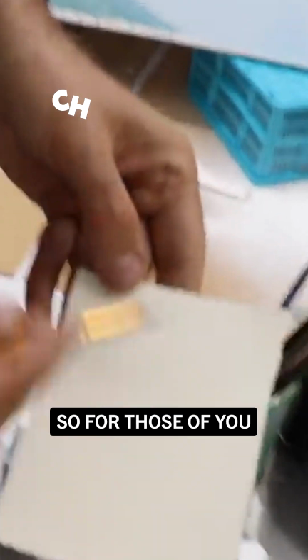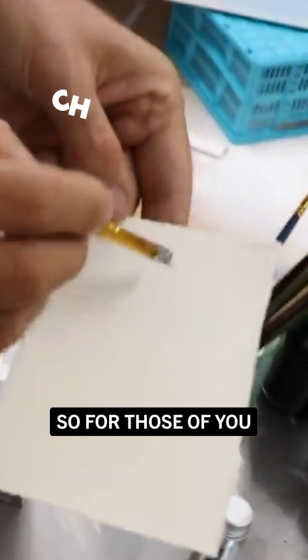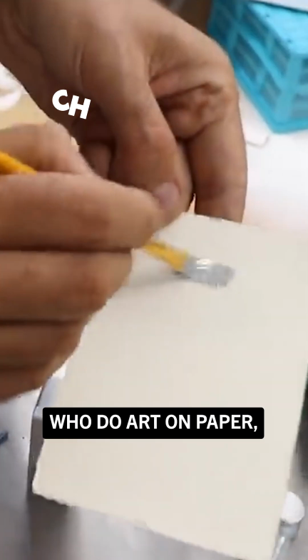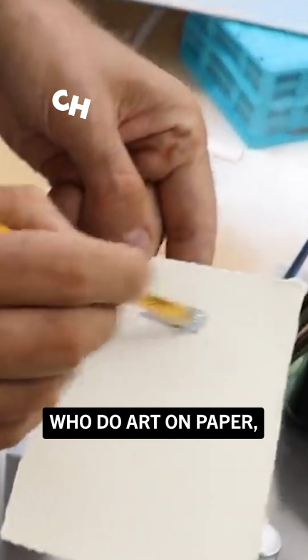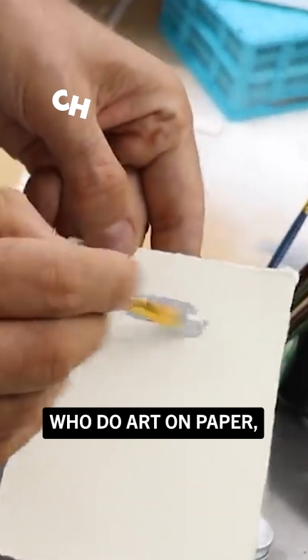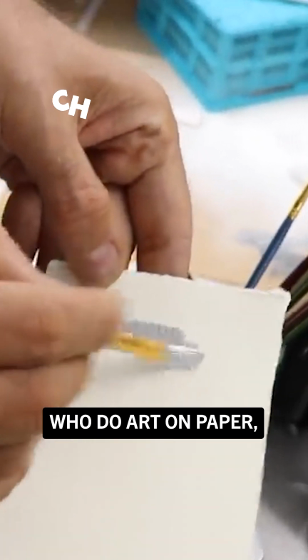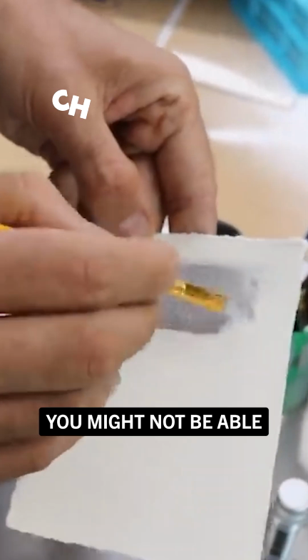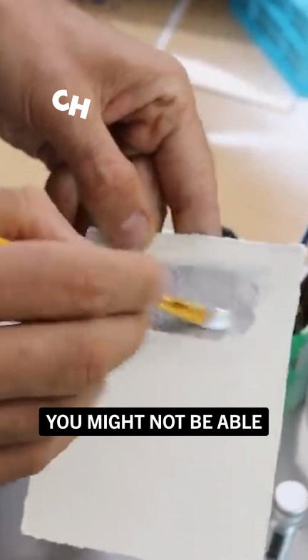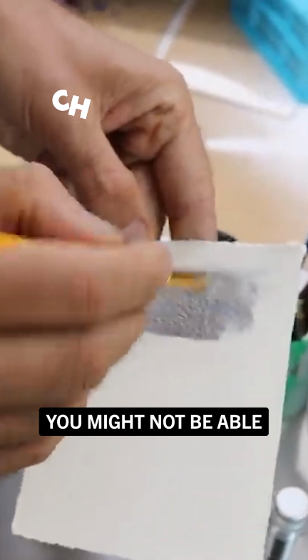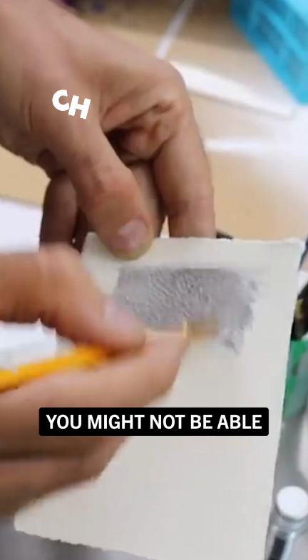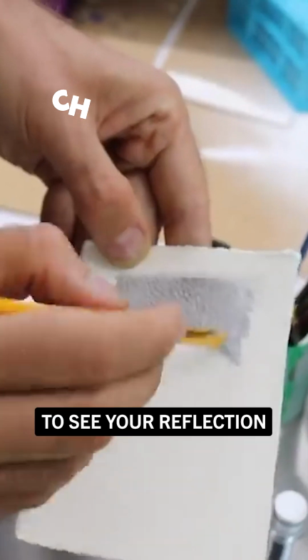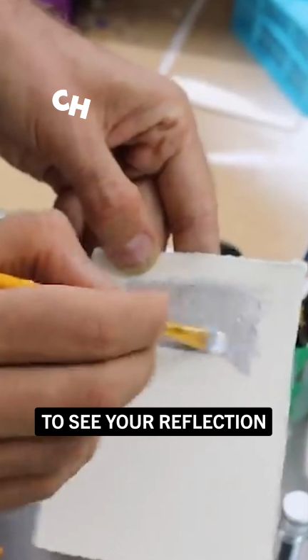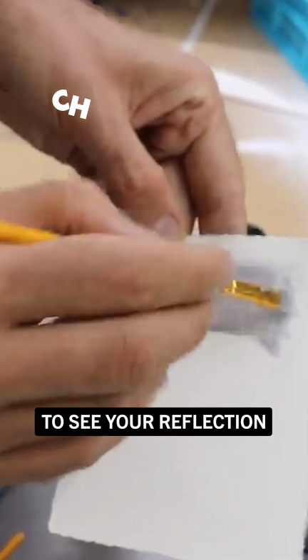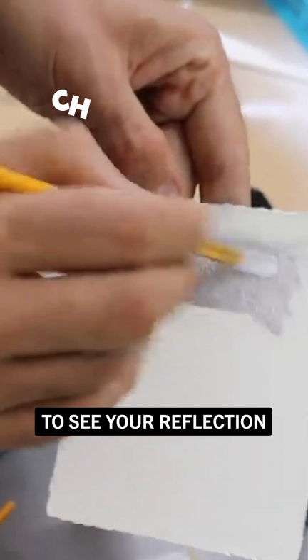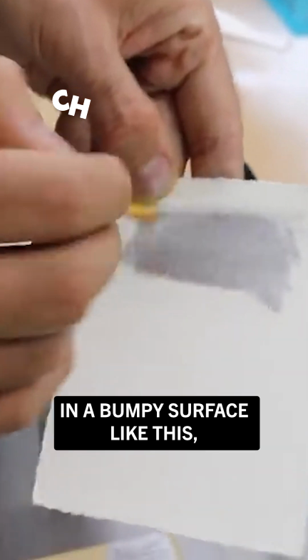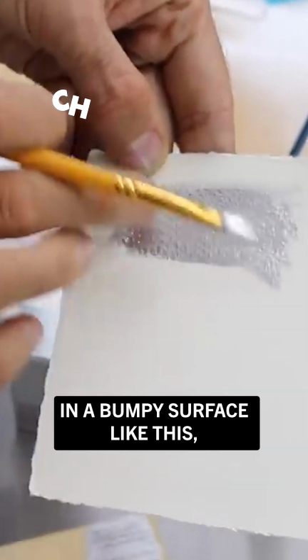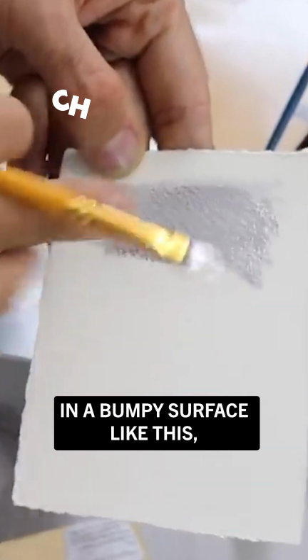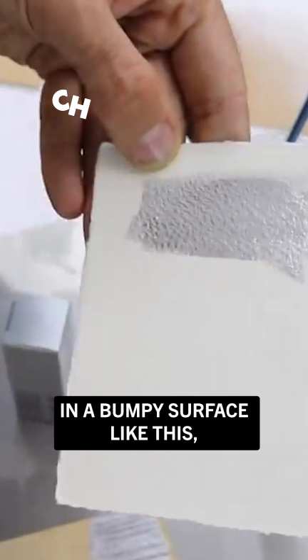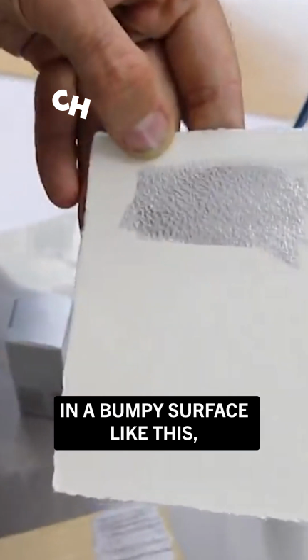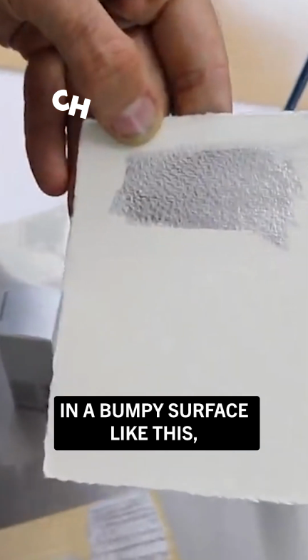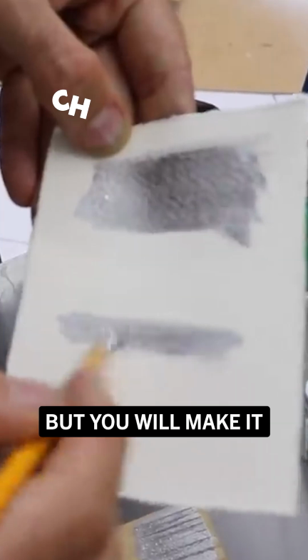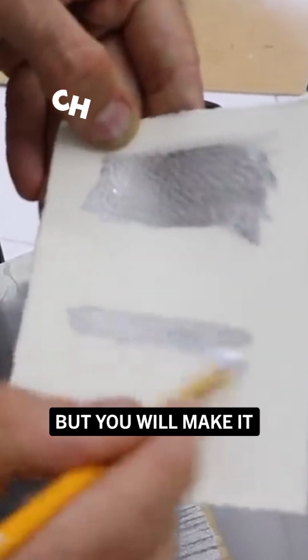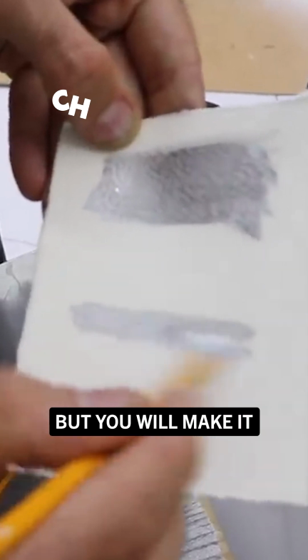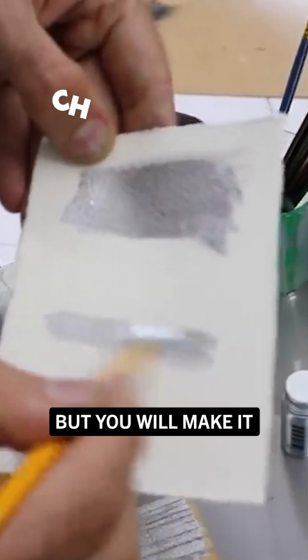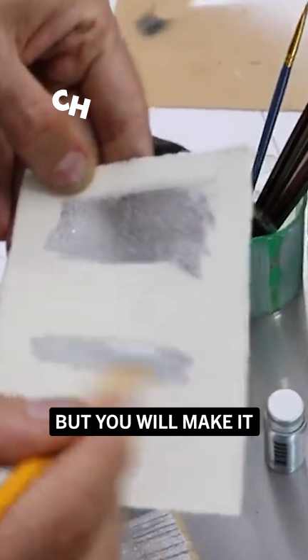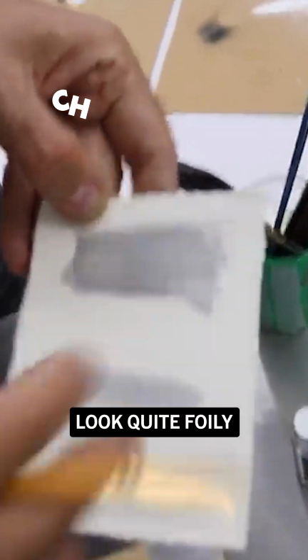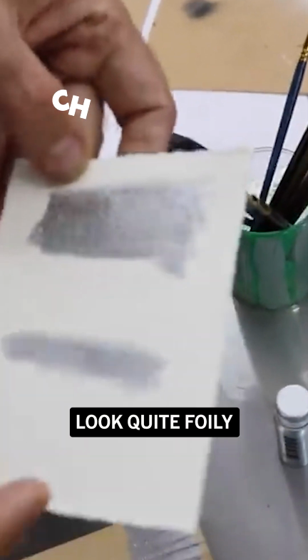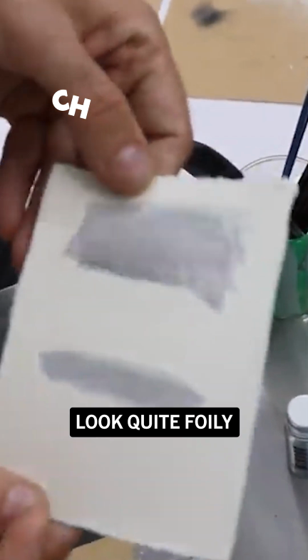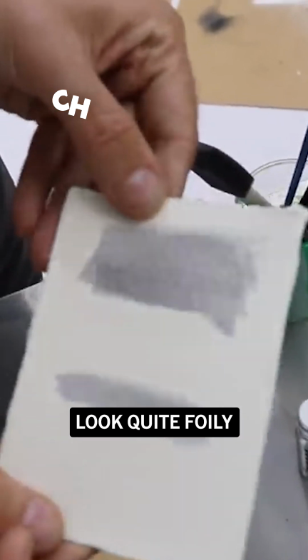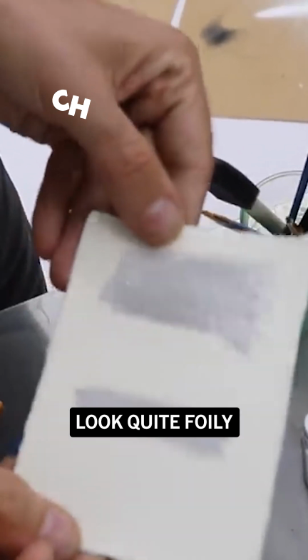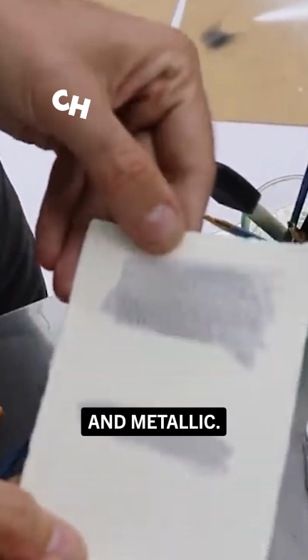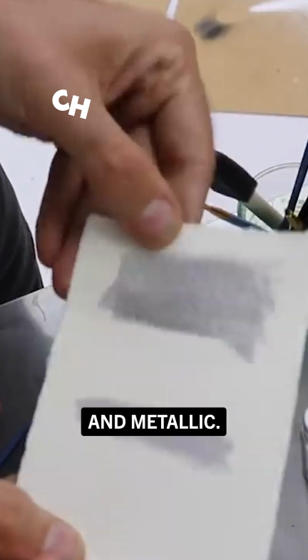So for those of you who do art on paper, you might not be able to see your reflection in a bumpy surface like this, but you will make it look quite foily and metallic.